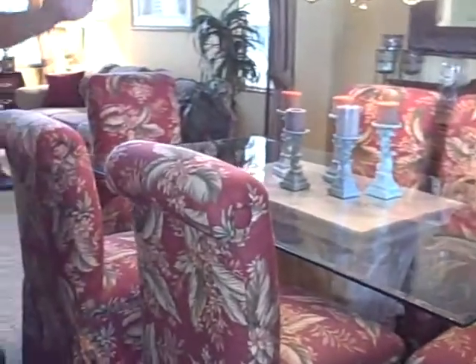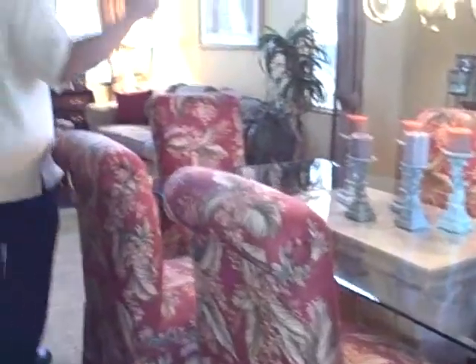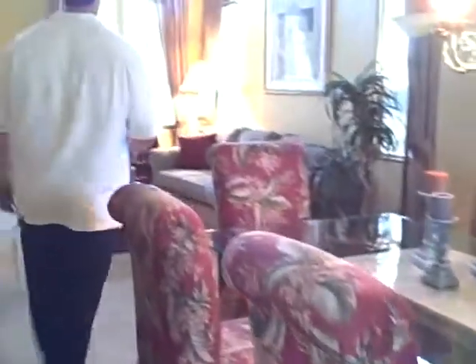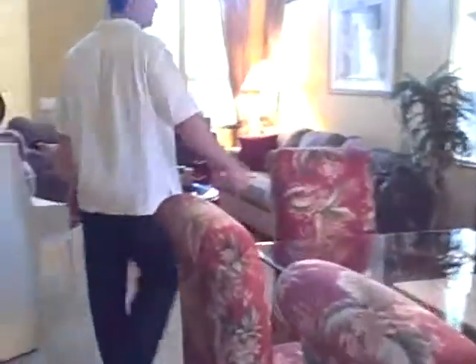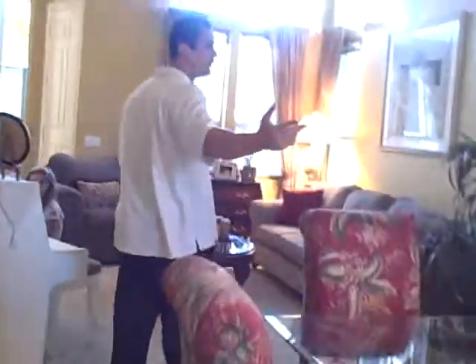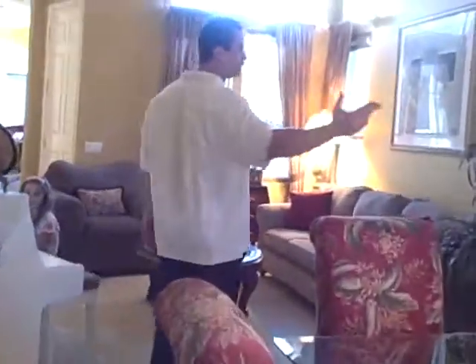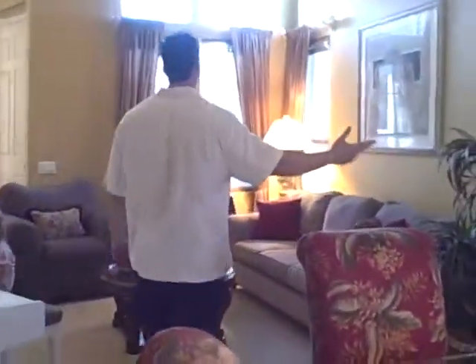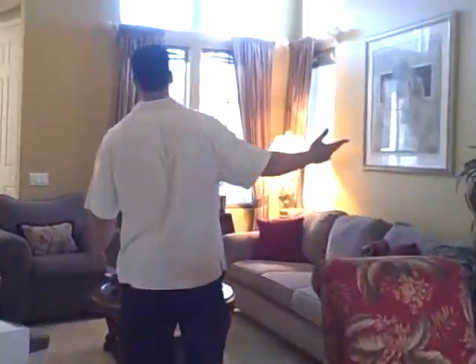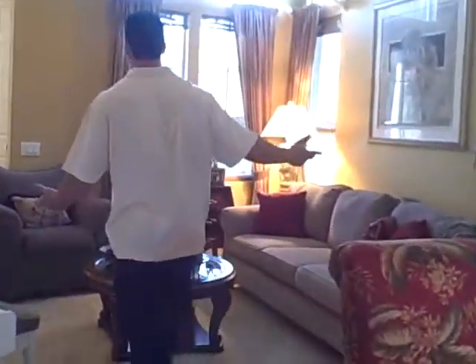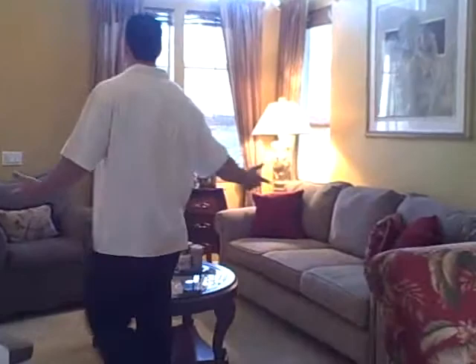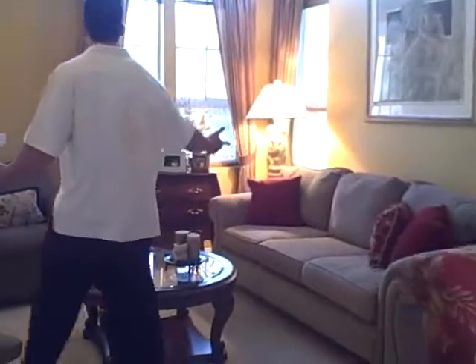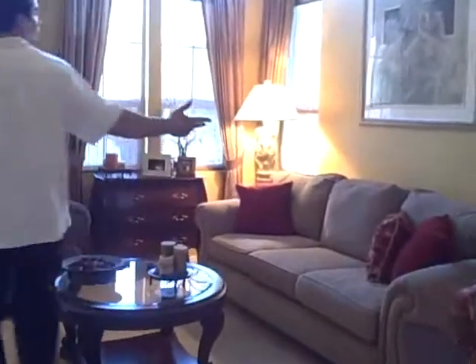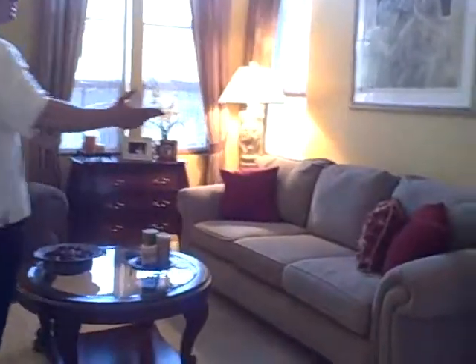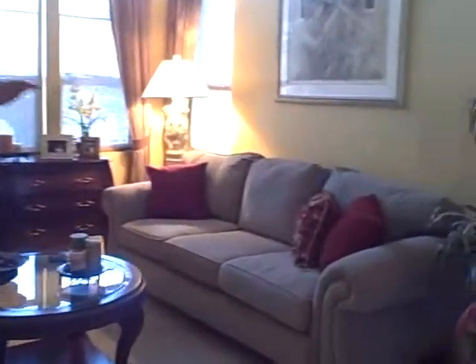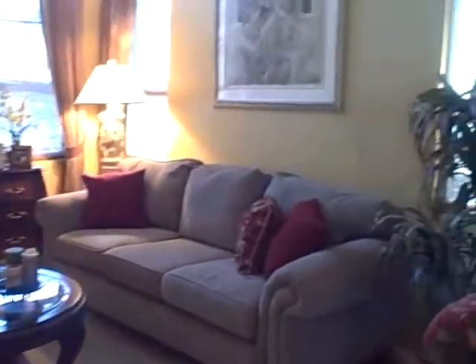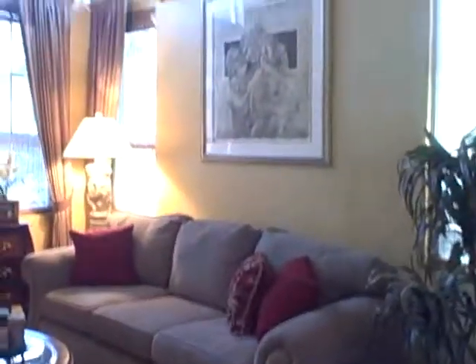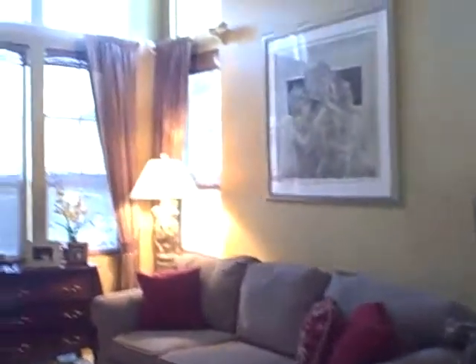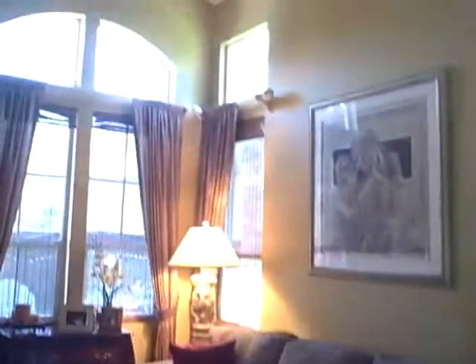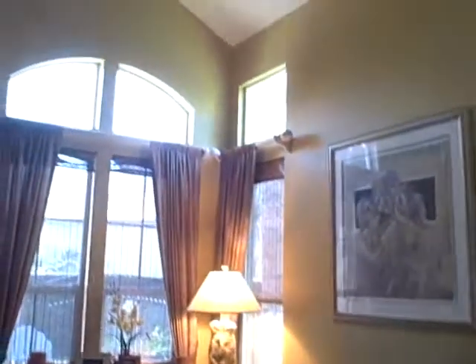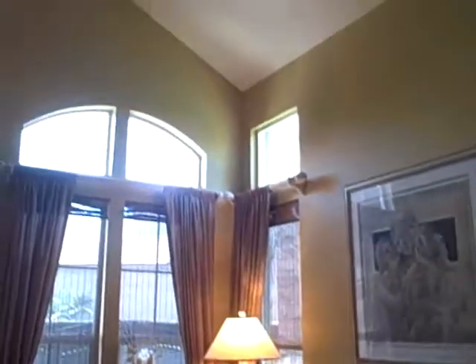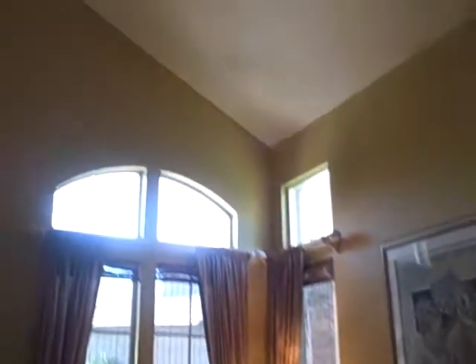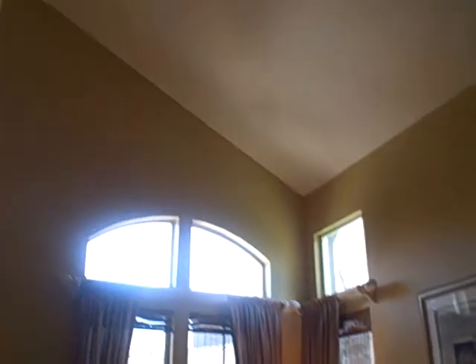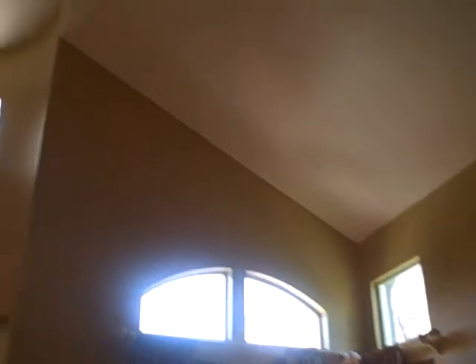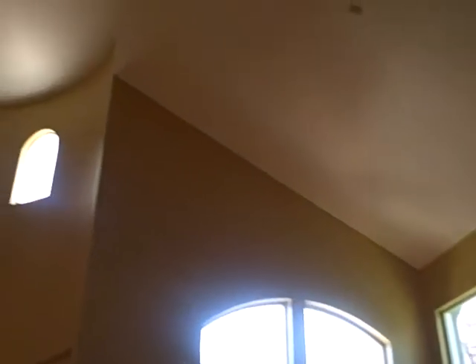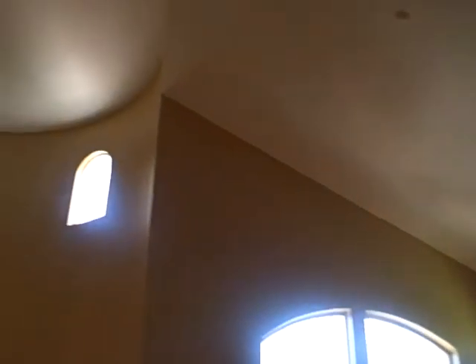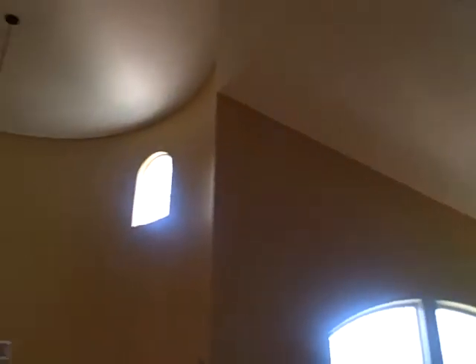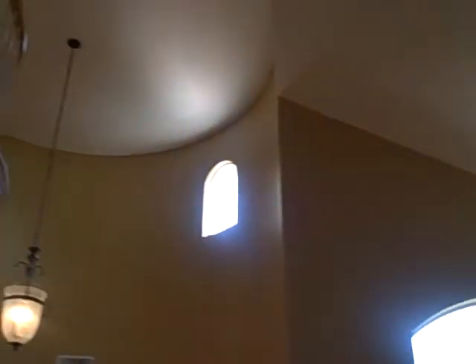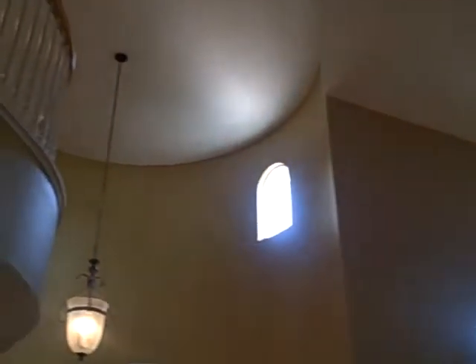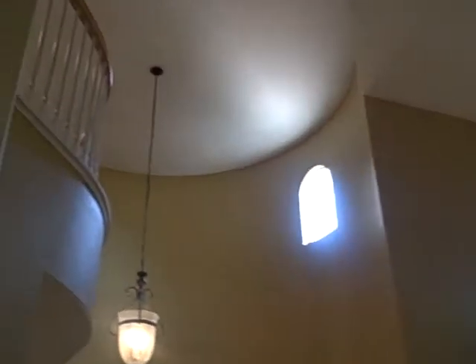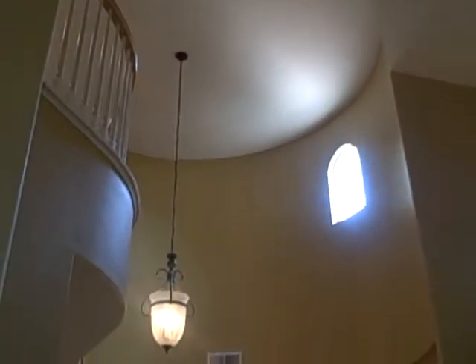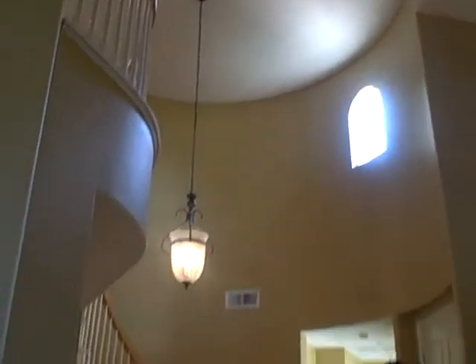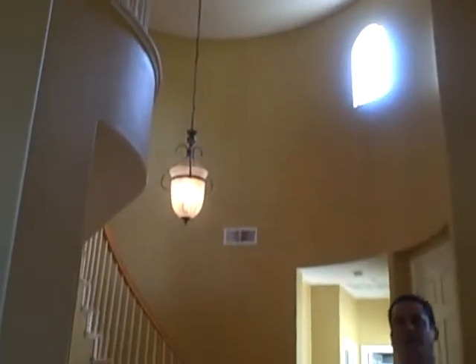Come on this way, and as we go through the formal dining, you'll see this is the formal living. If we pan up a little bit and look up, we'll see that there's vaulted ceilings, cathedral ceilings, in the formal living room and the entryway.